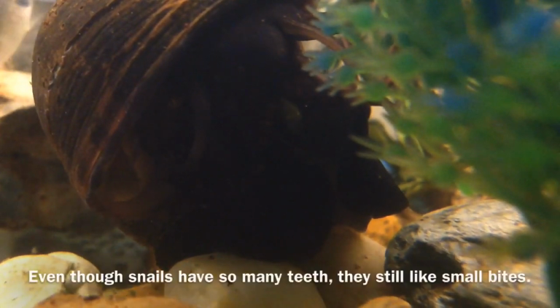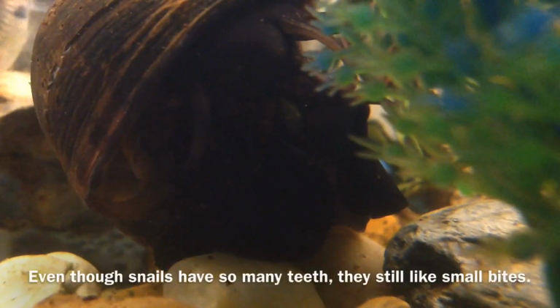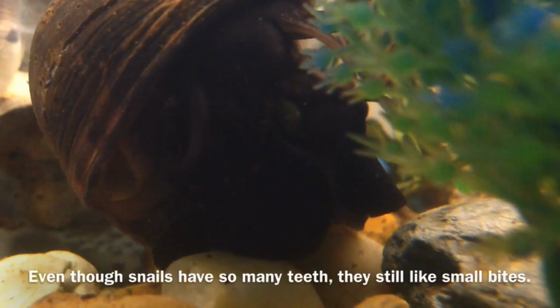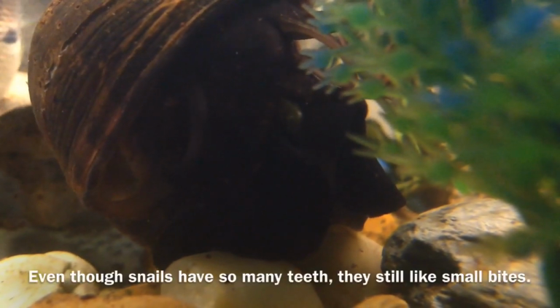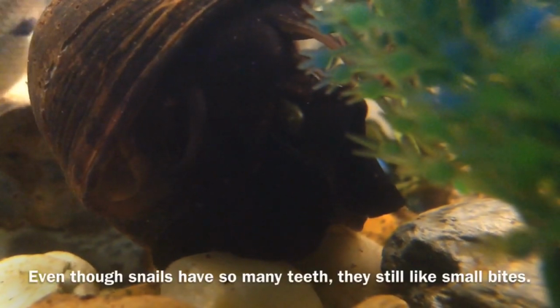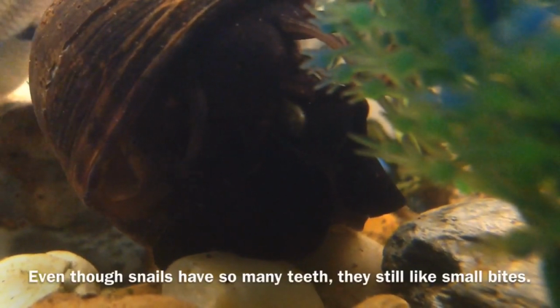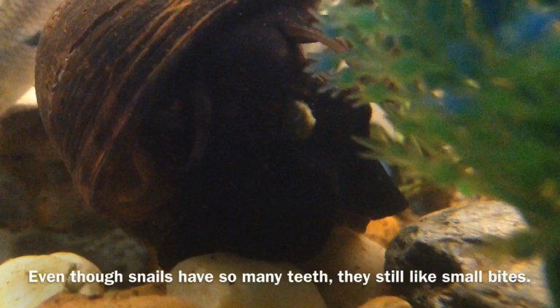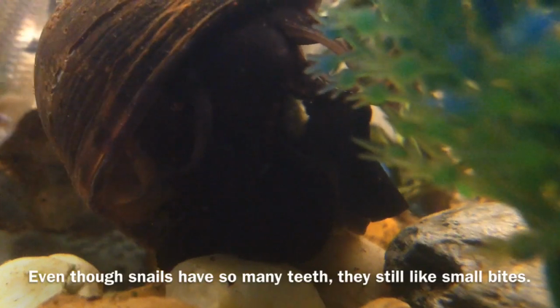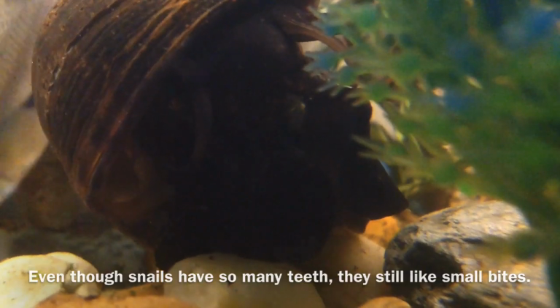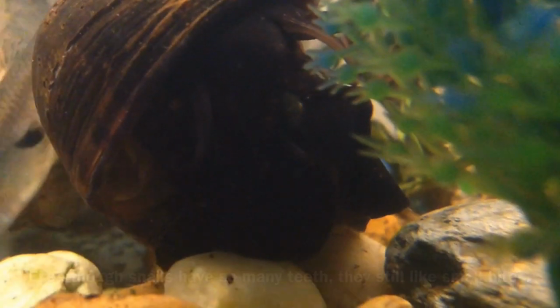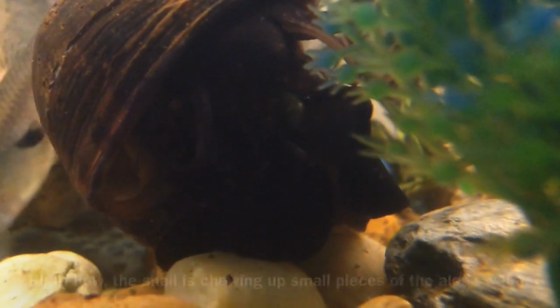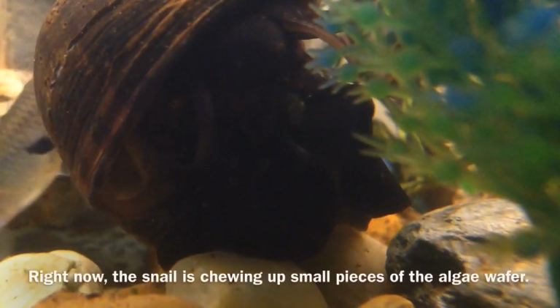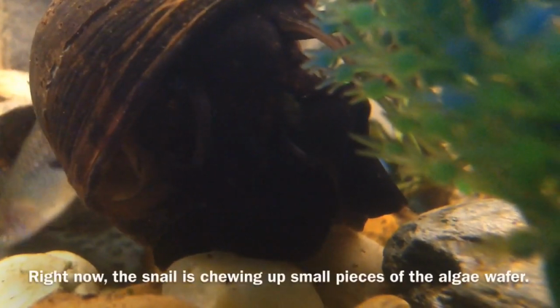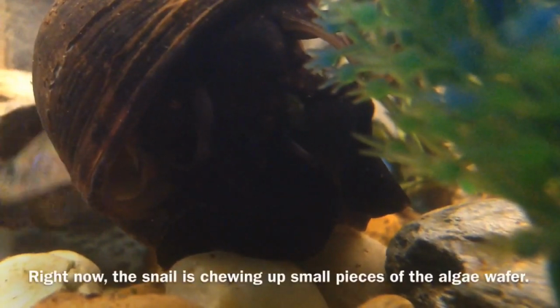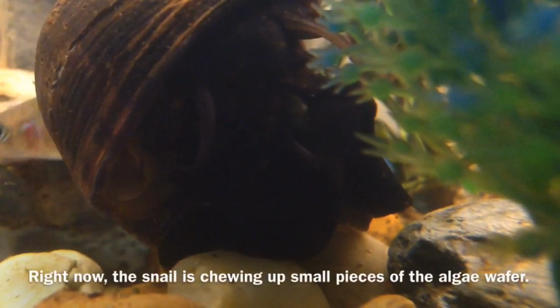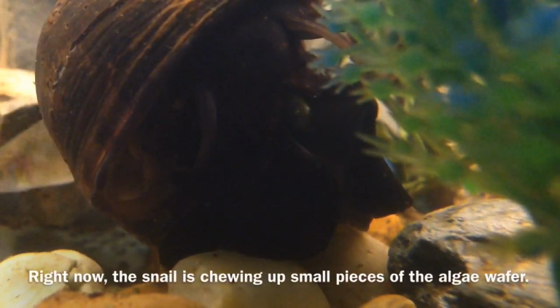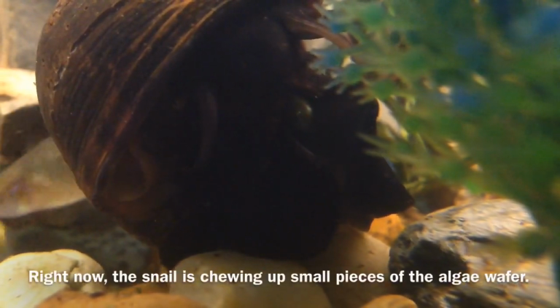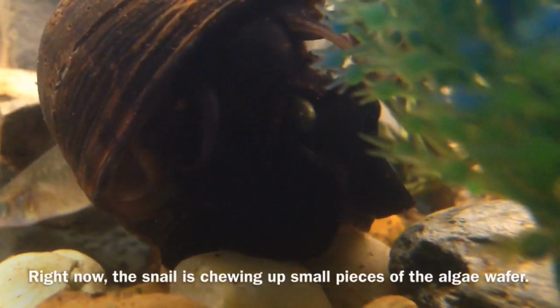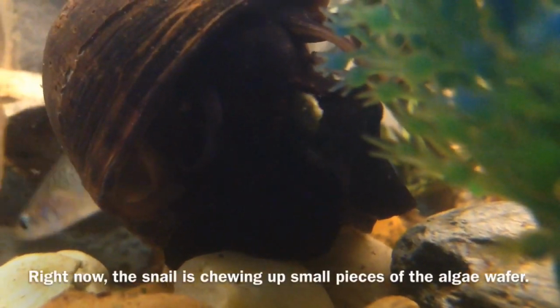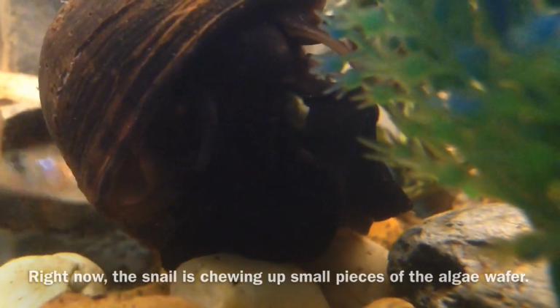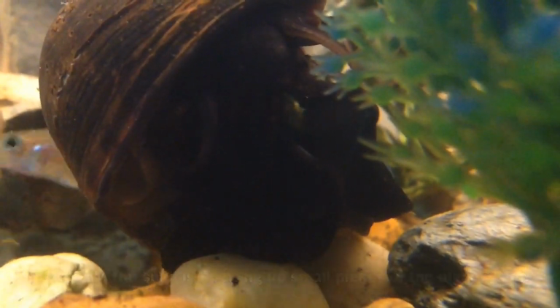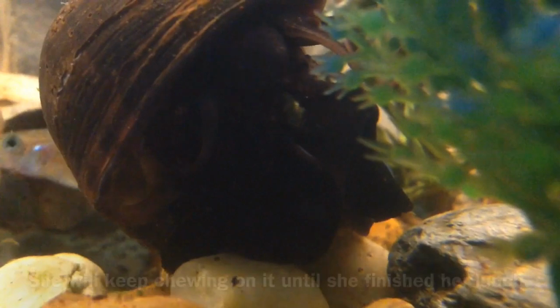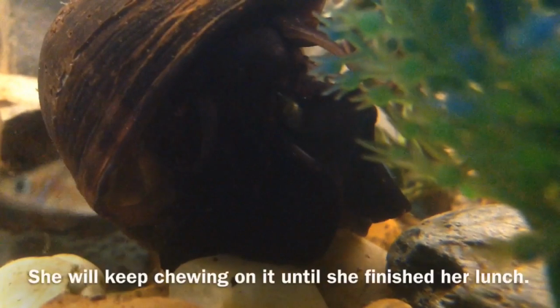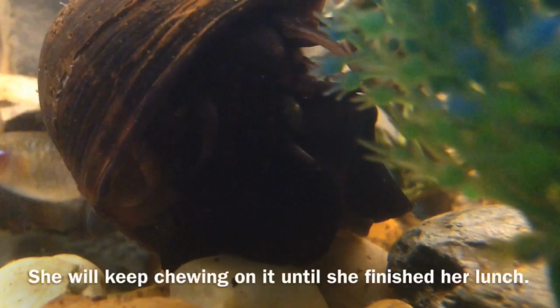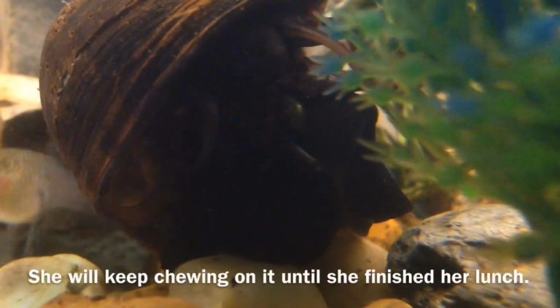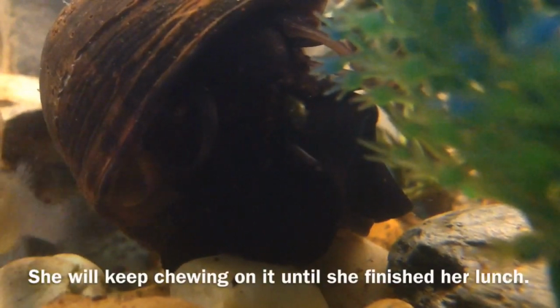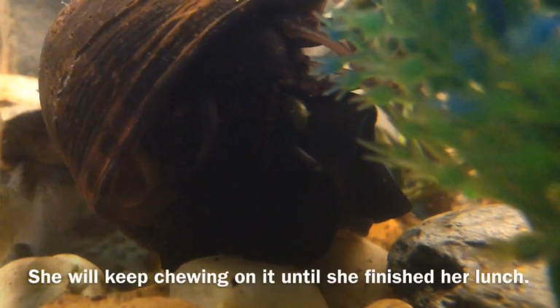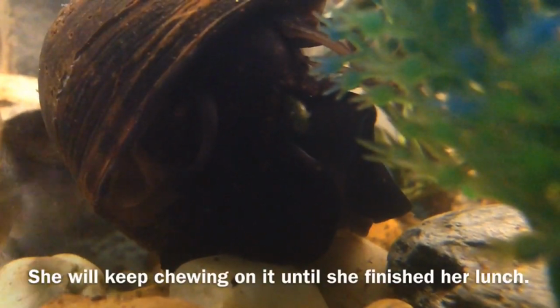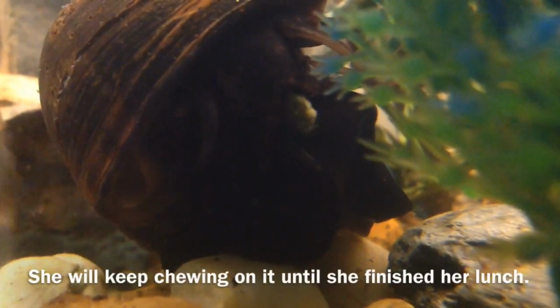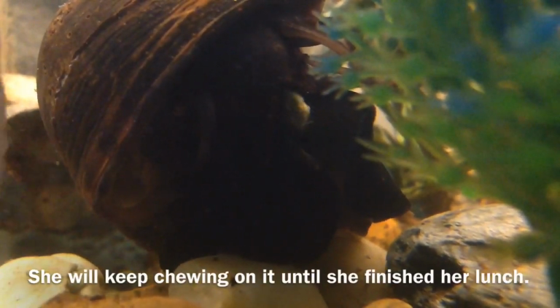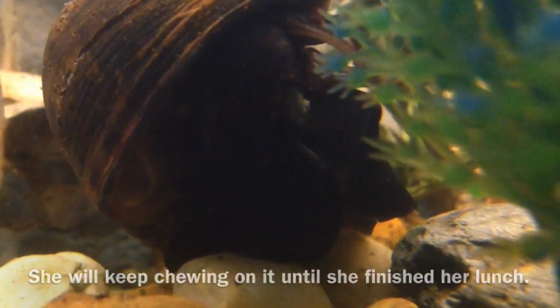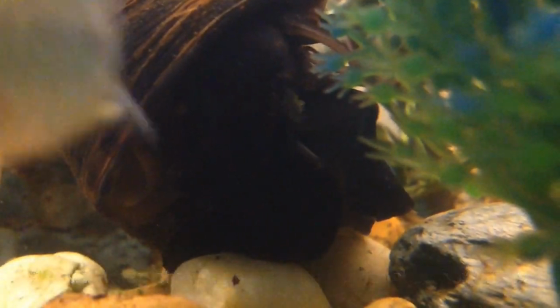Even though snails have so many teeth, they still like small bites. Right now the snail is chewing up small pieces of the algae wafer. She will keep chewing on it until she's finished with her lunch.